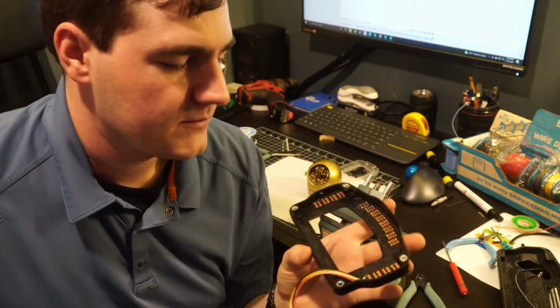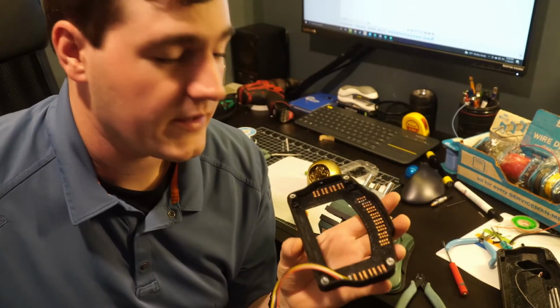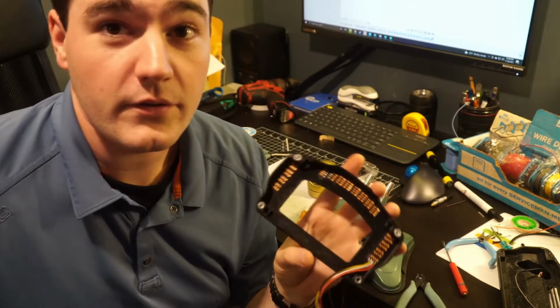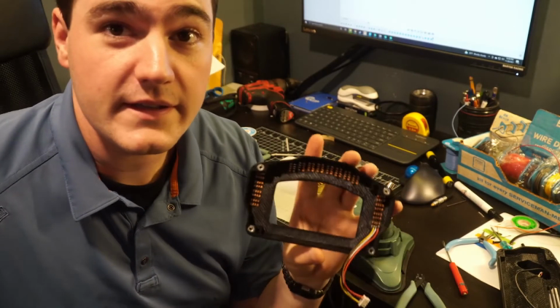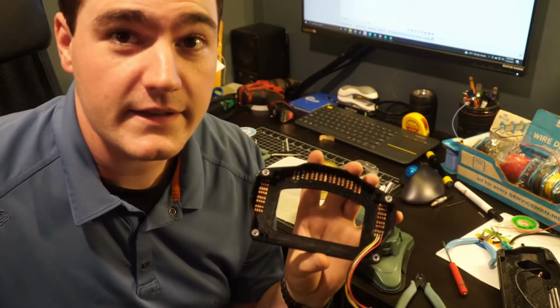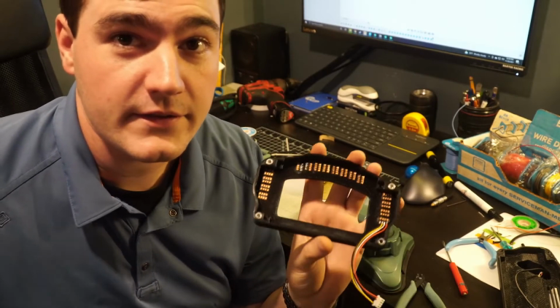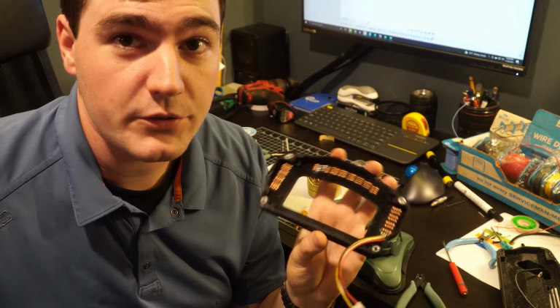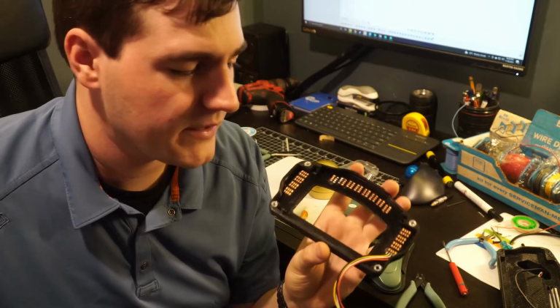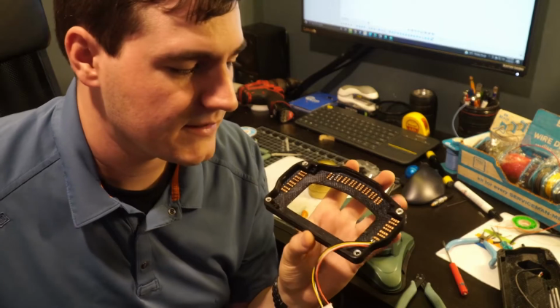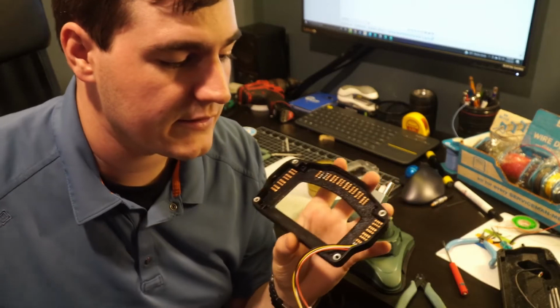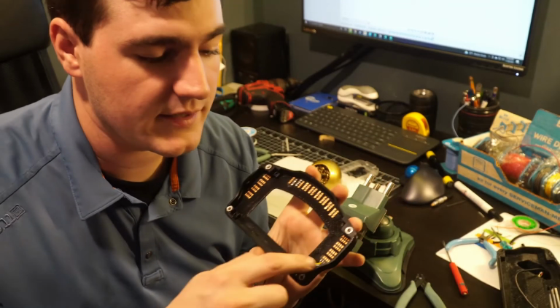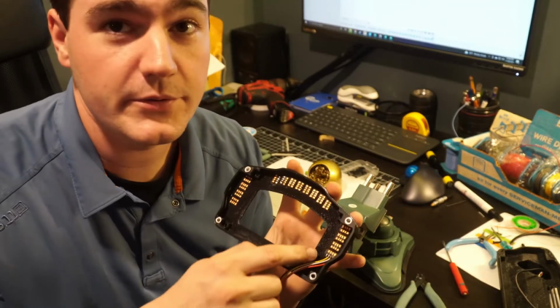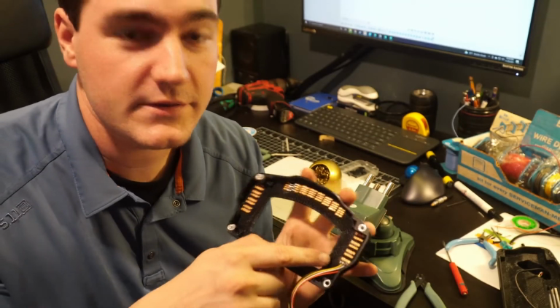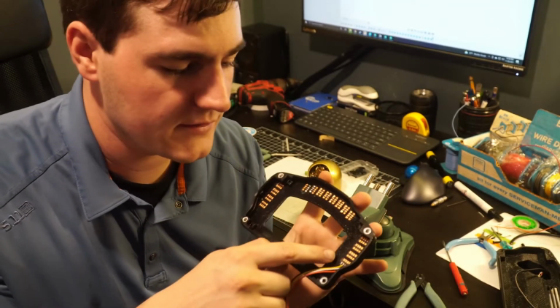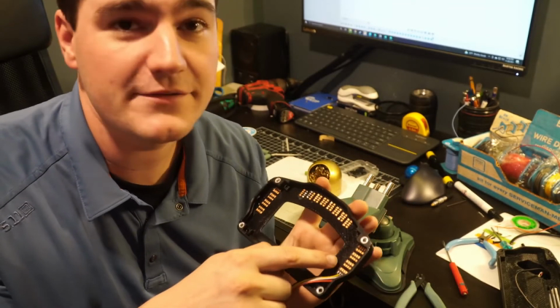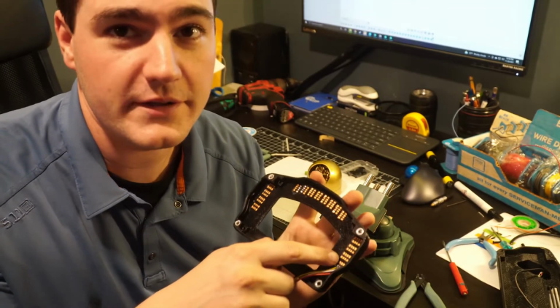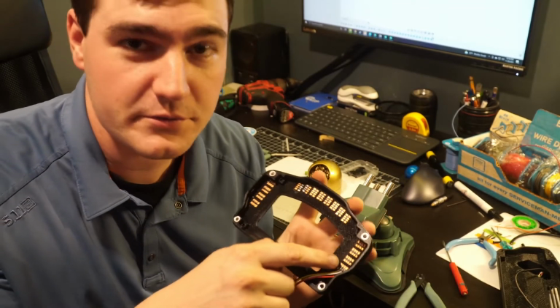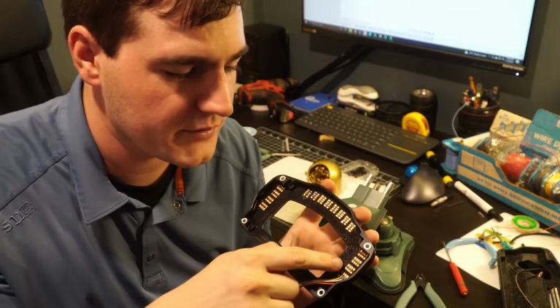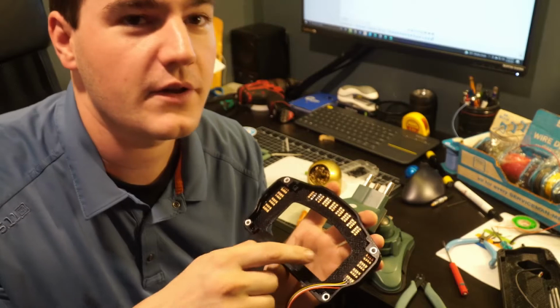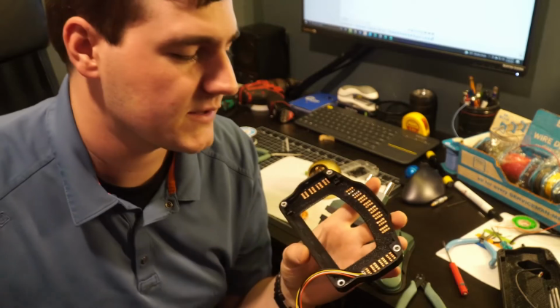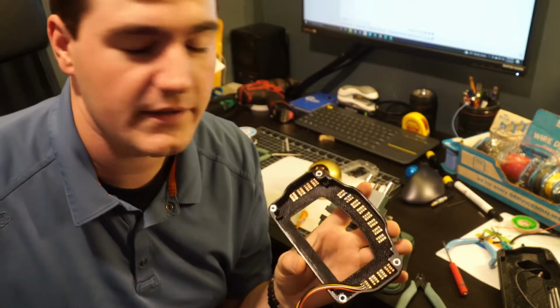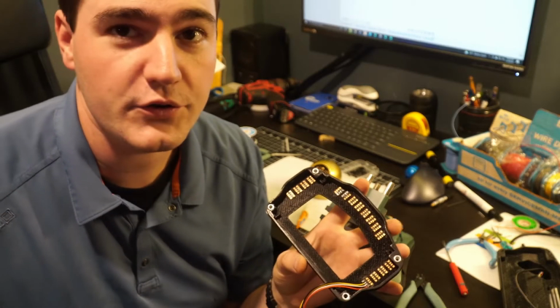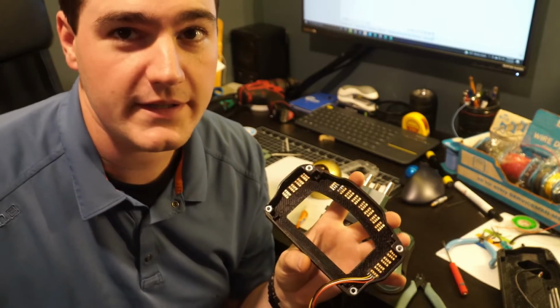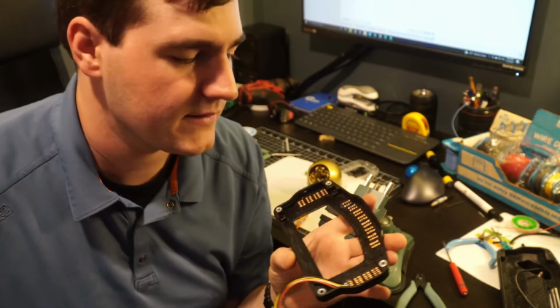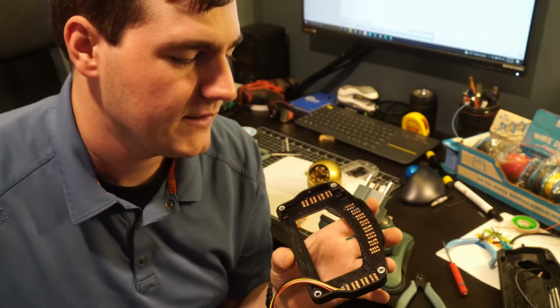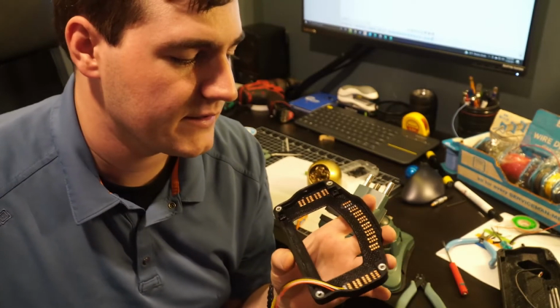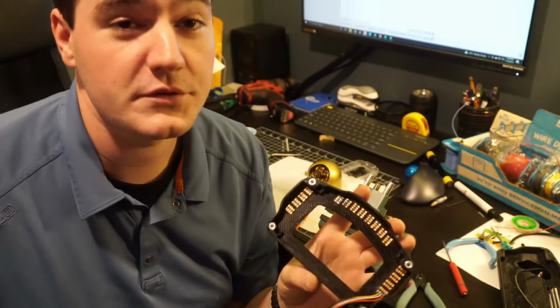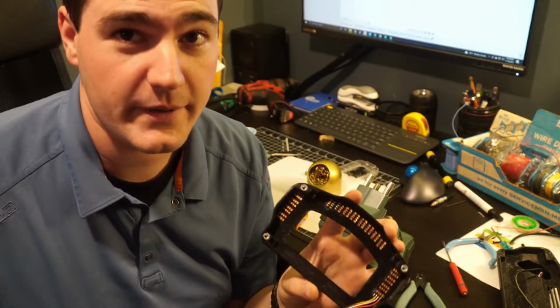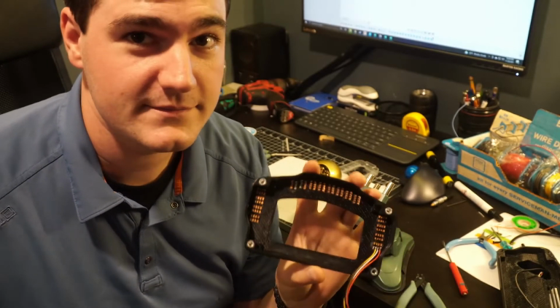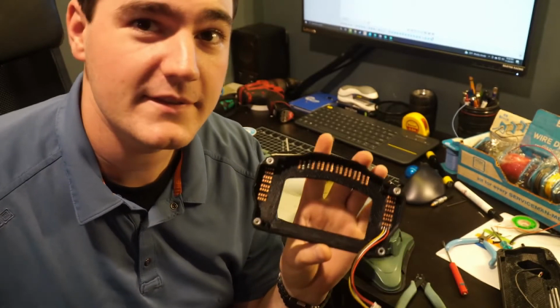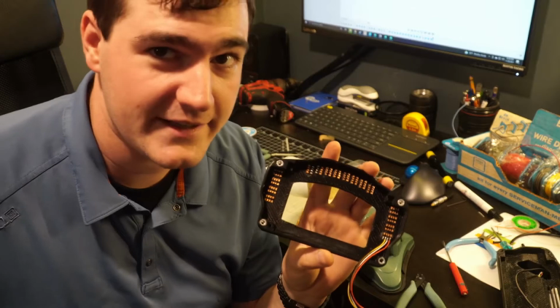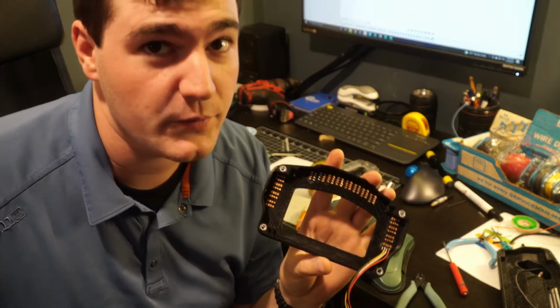All 16 LEDs are now glued into place, and now it is time to solder 64 individual jumpers across the 128 individual solder pads. This might take a little while.